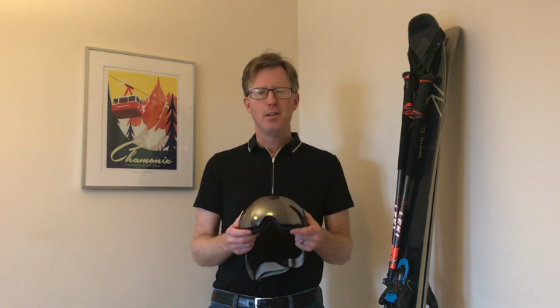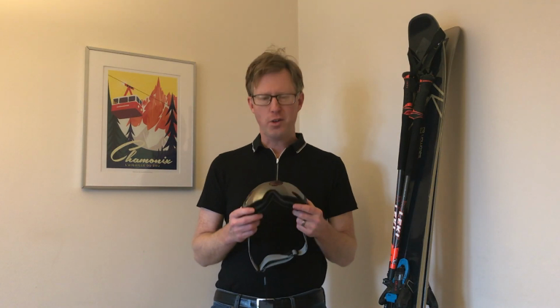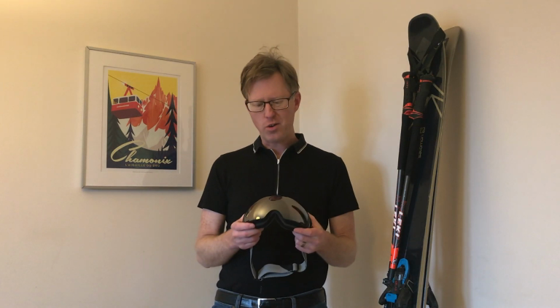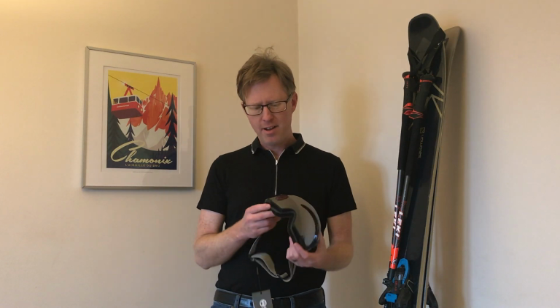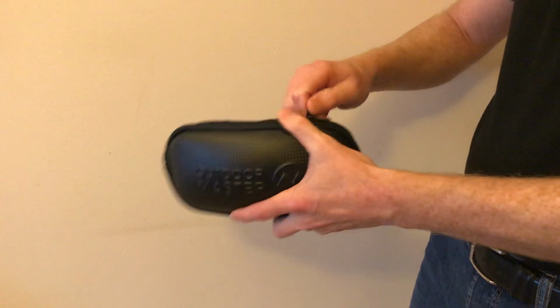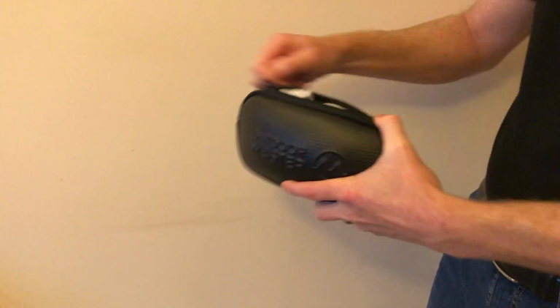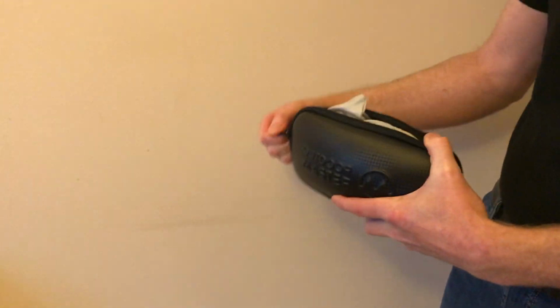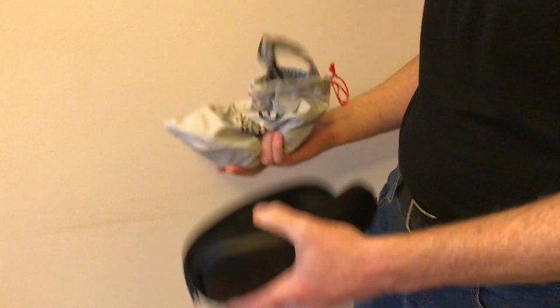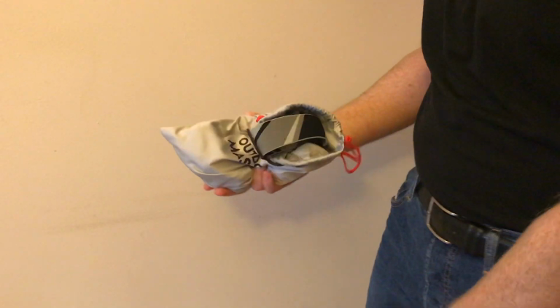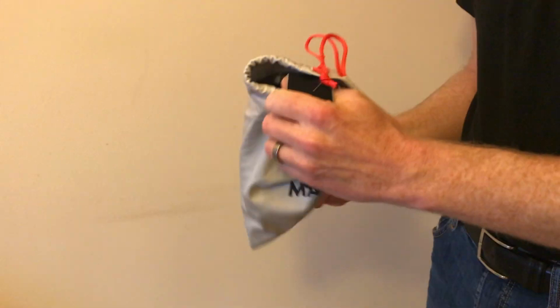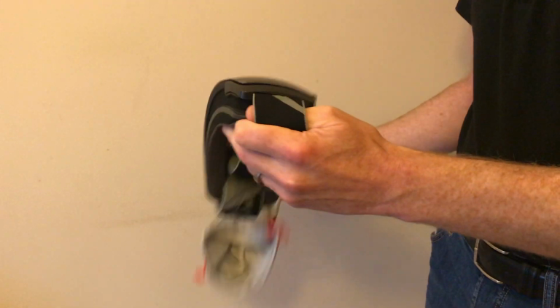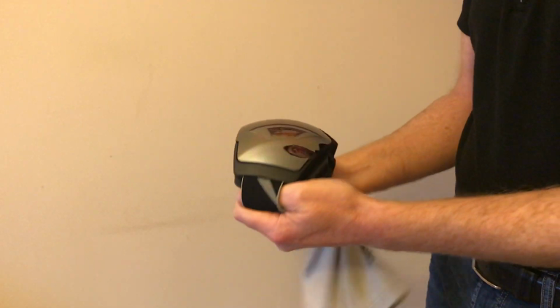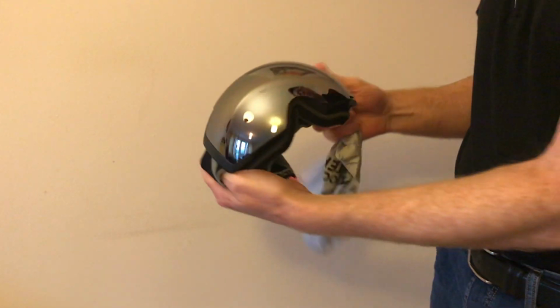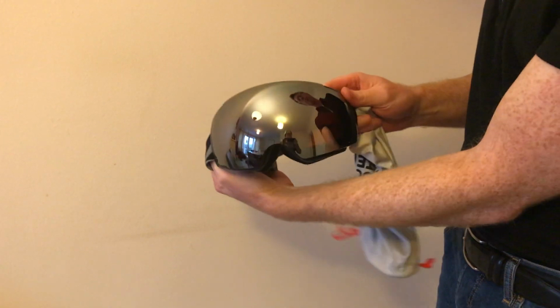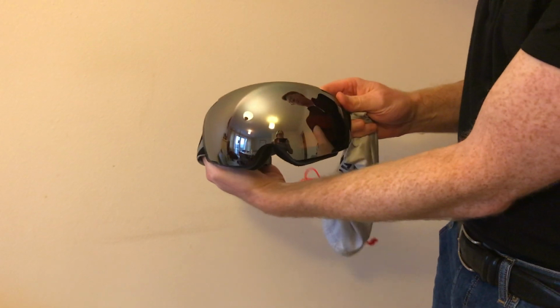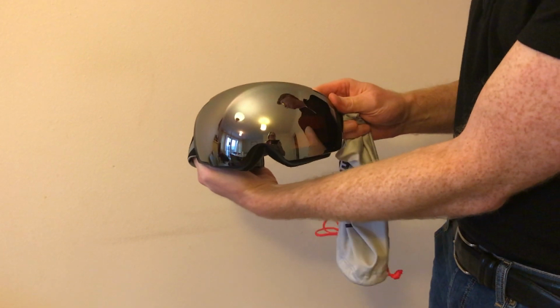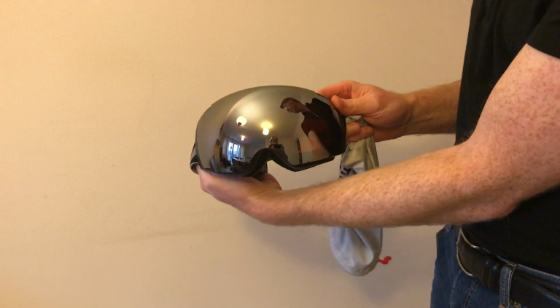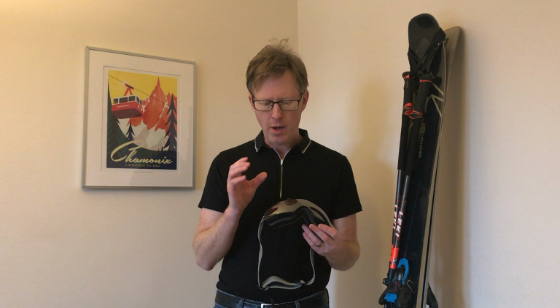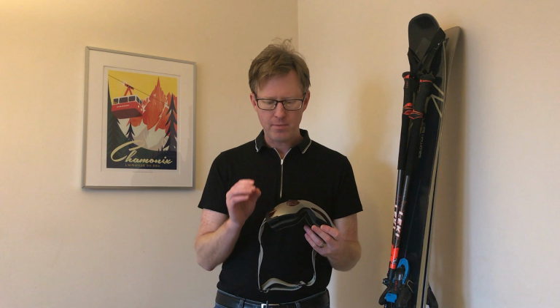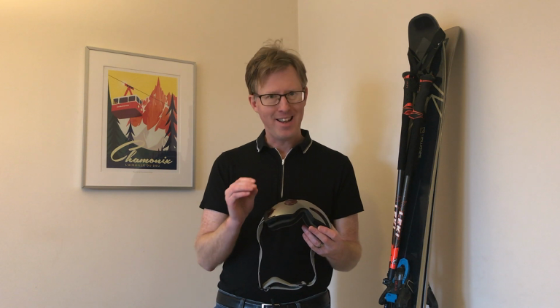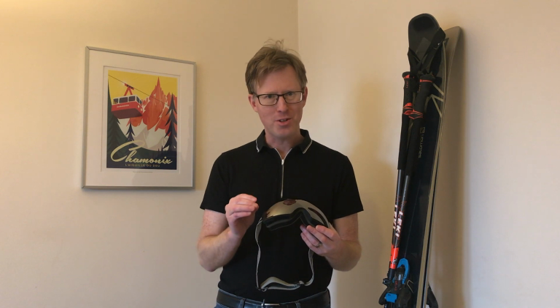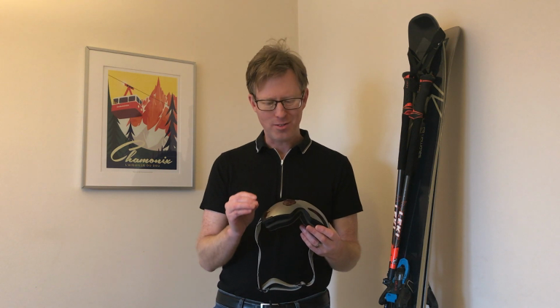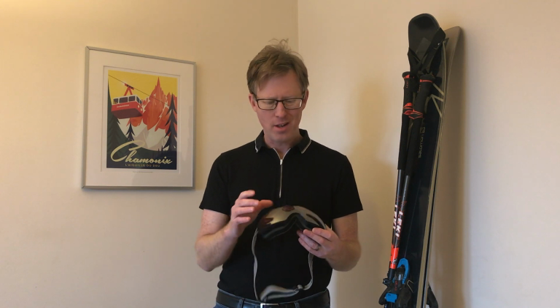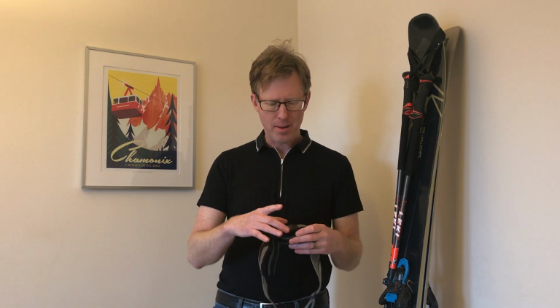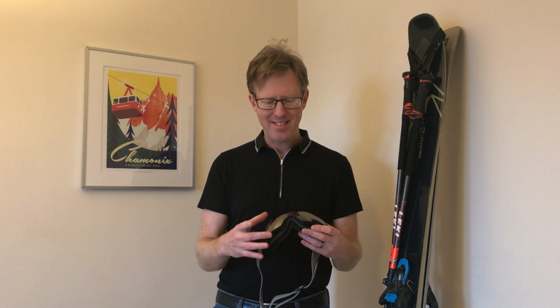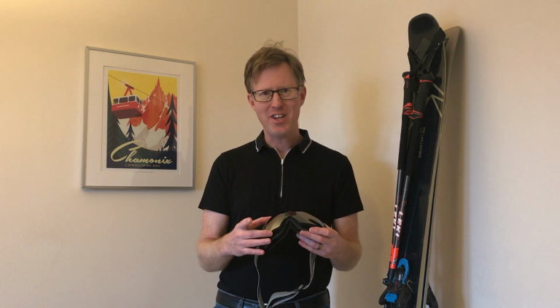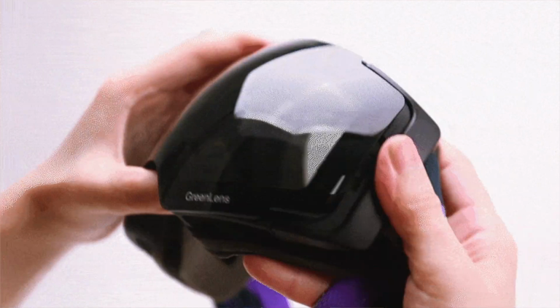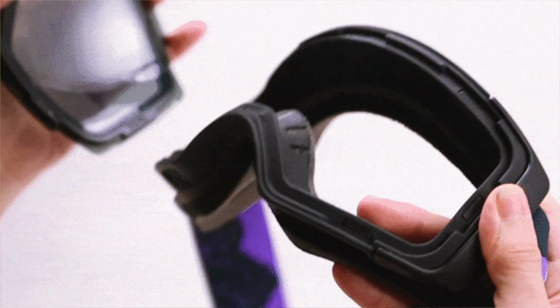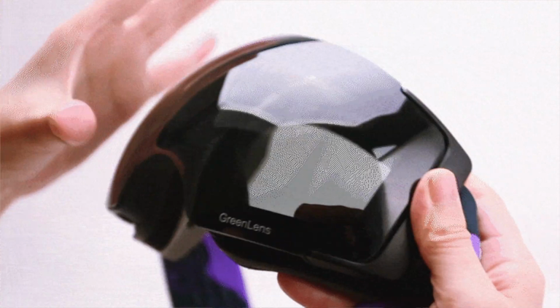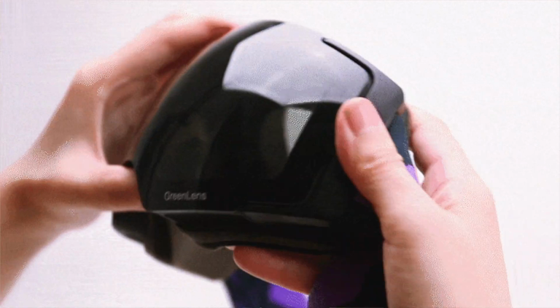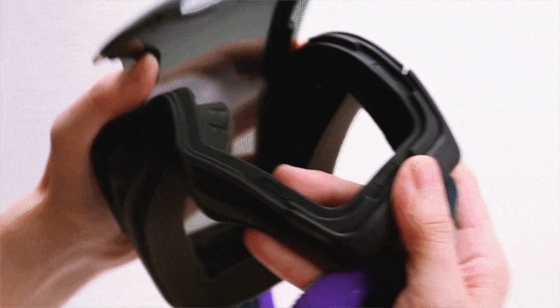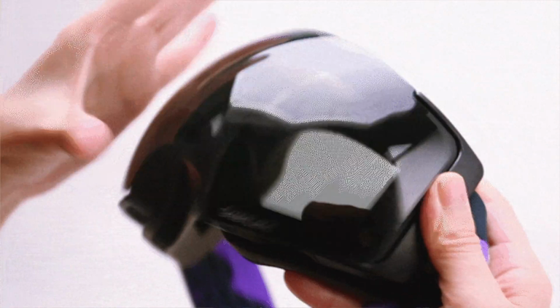I've got a ski goggle here from Outdoor Master. It's the Pro Plus flat frame VLT goggle with a spherical lens. You have different lens options with this goggle and they can be easily interchanged in the magnetic lens style that they've got here.